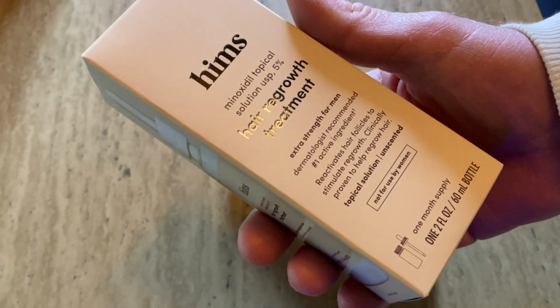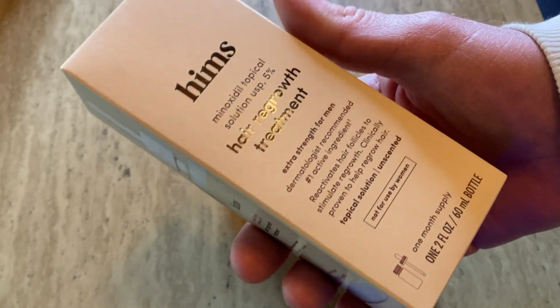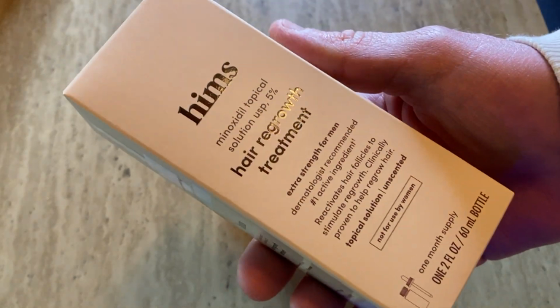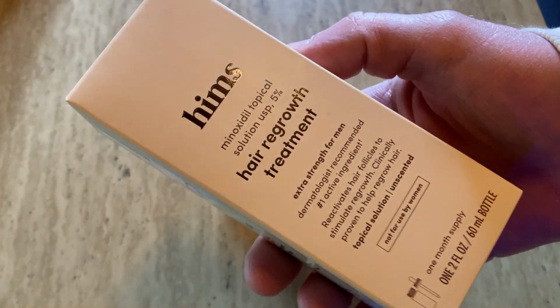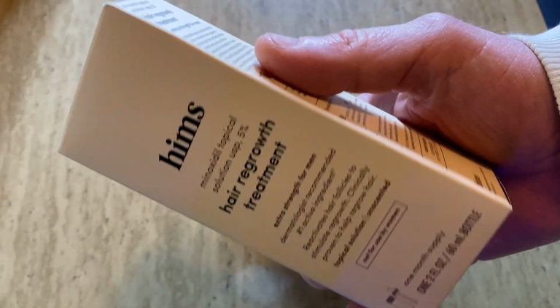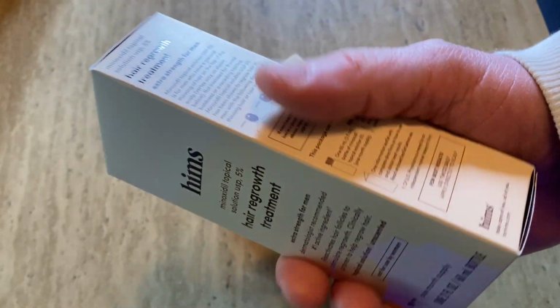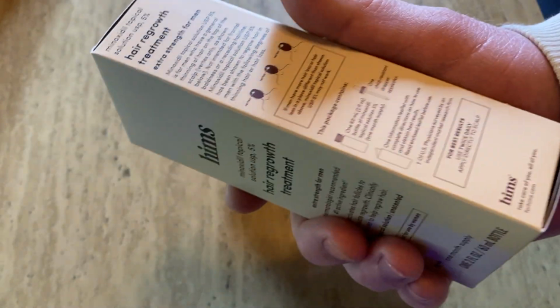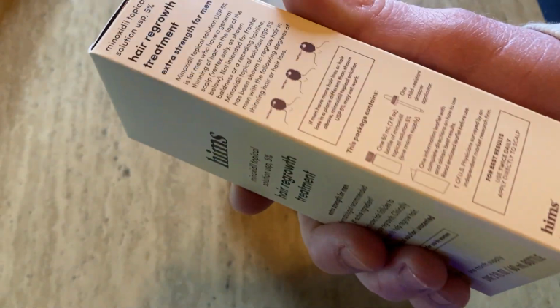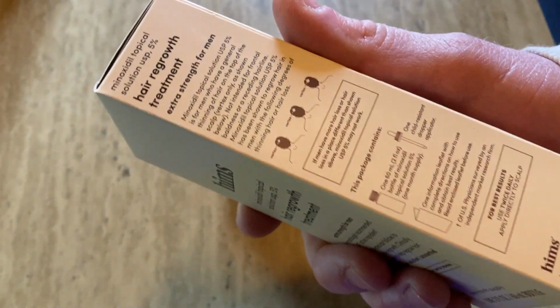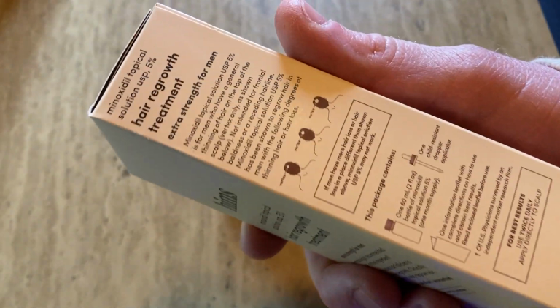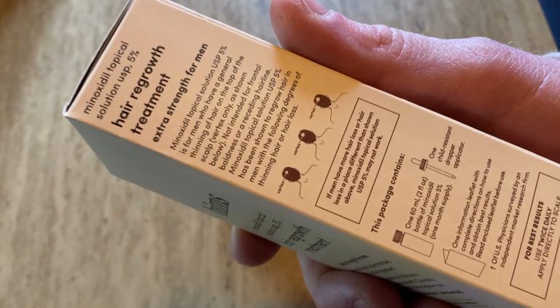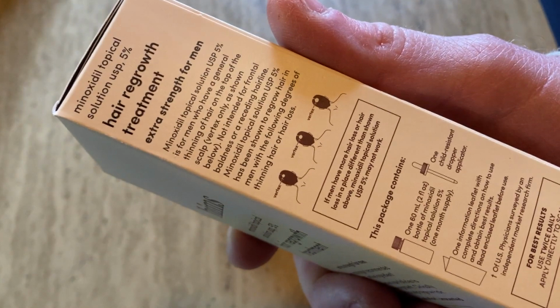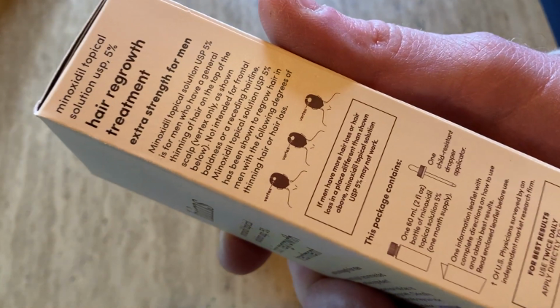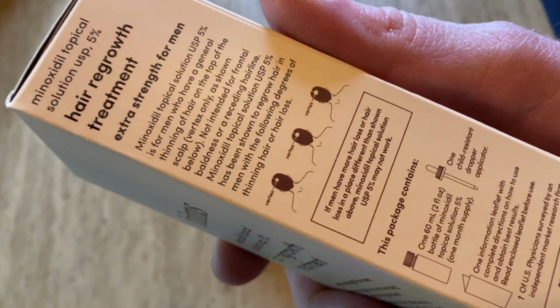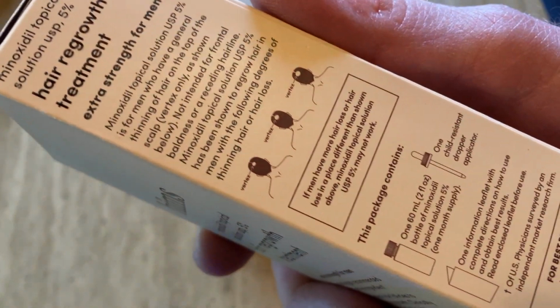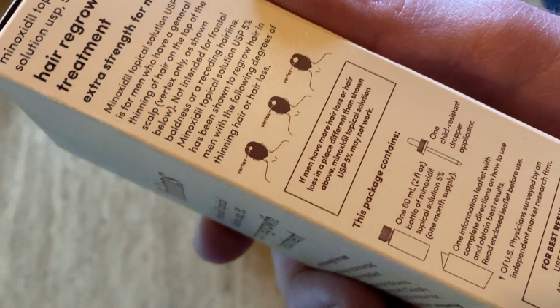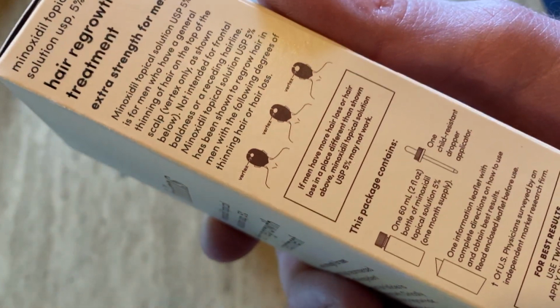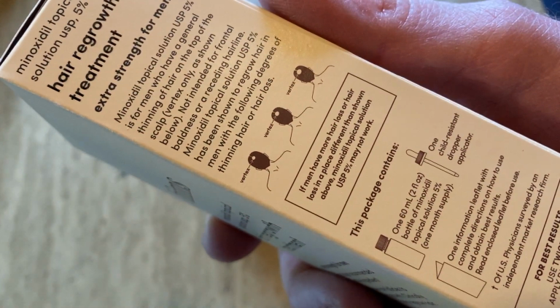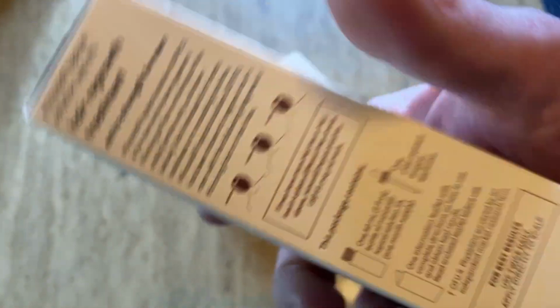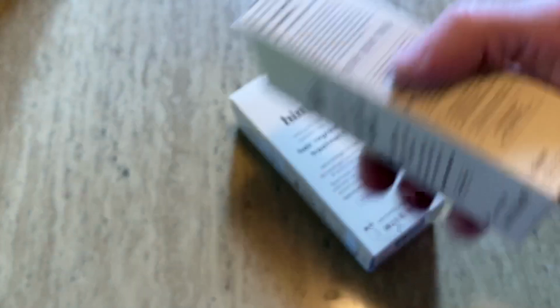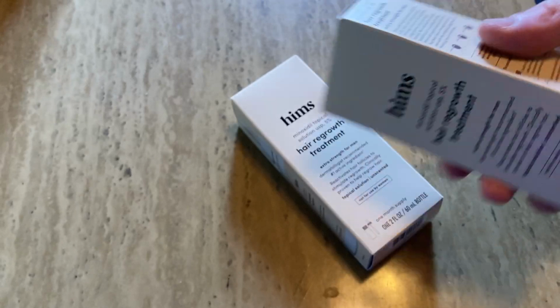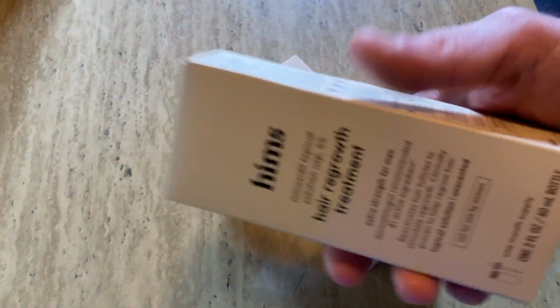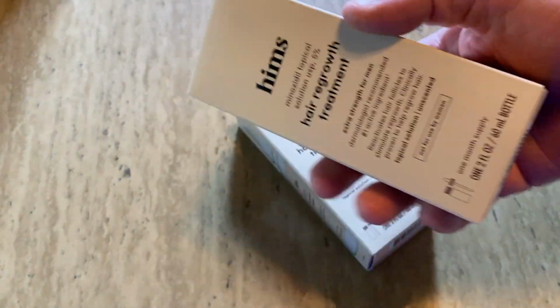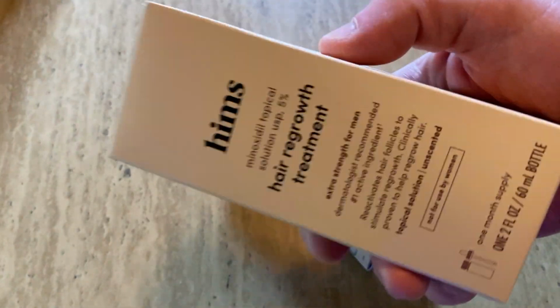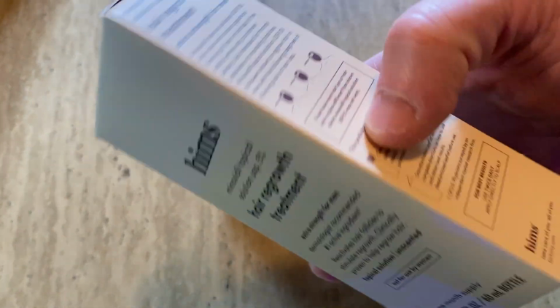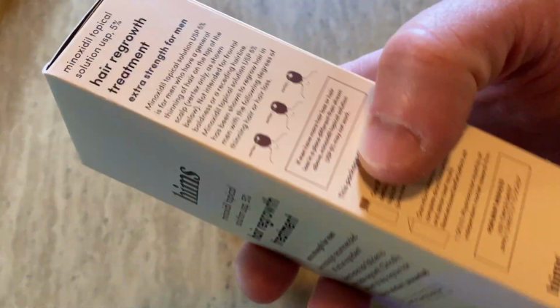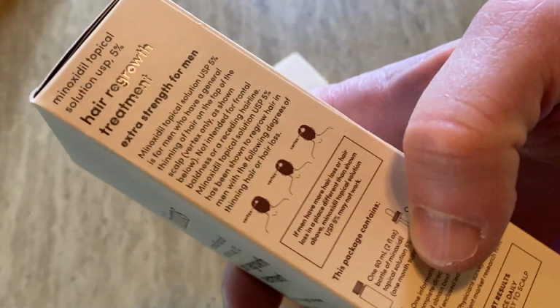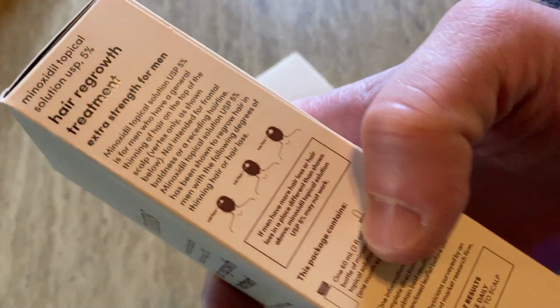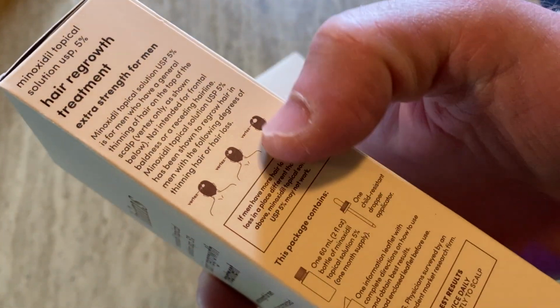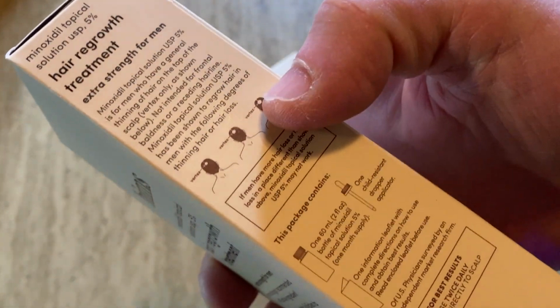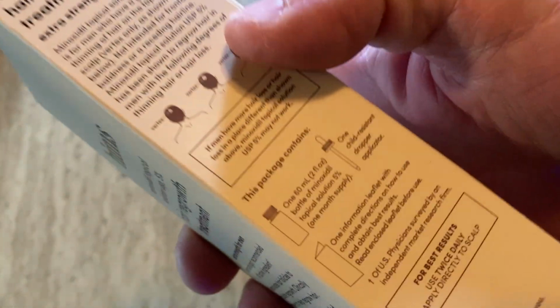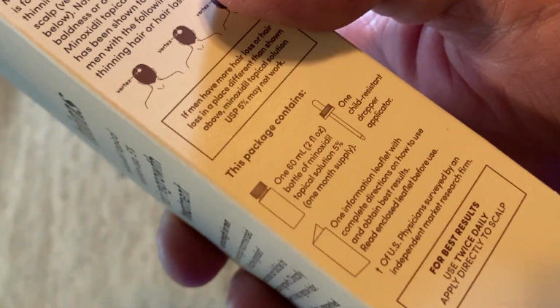You're supposed to use this twice a day — it's a long-term treatment. Every time you buy these, regardless of the brand, it gives you directions and tells you what to expect.